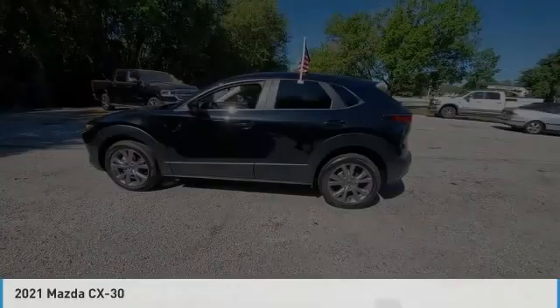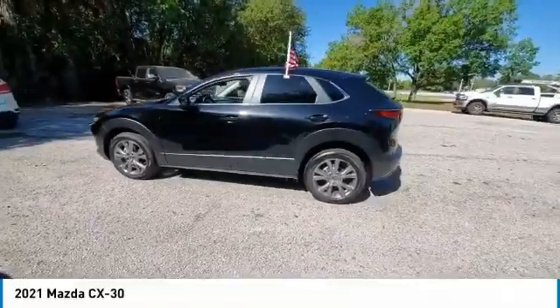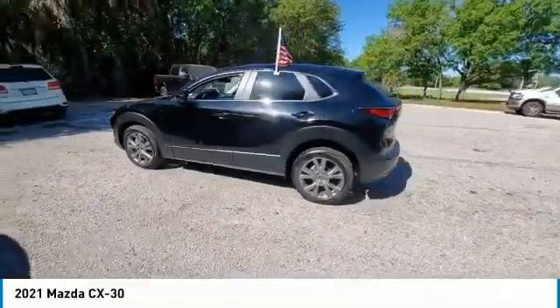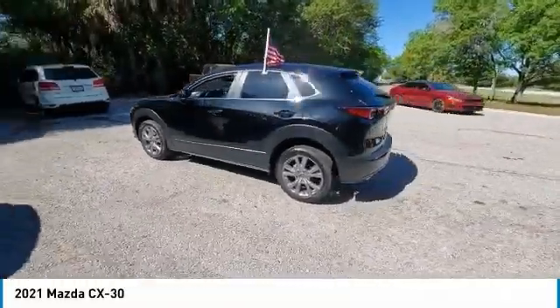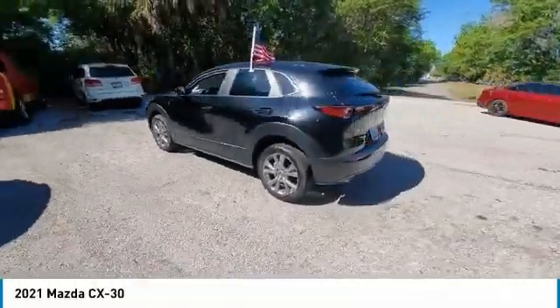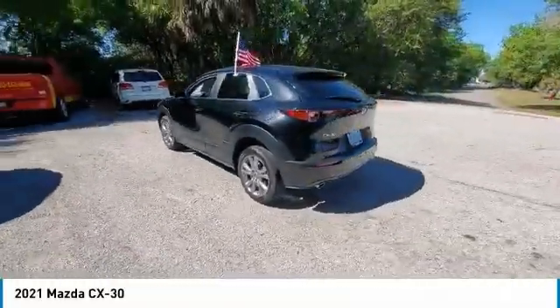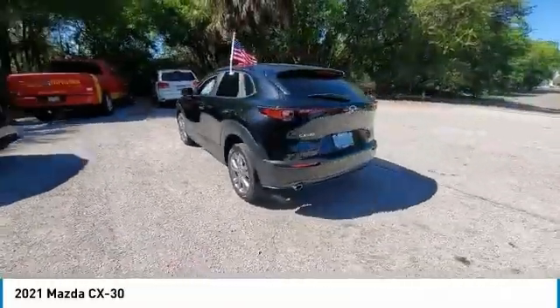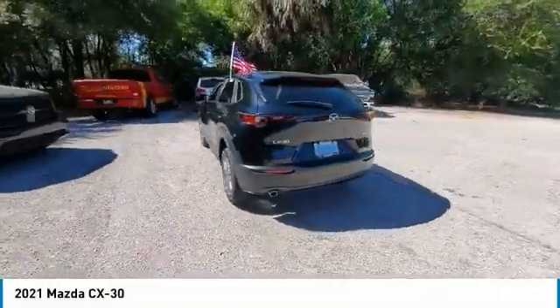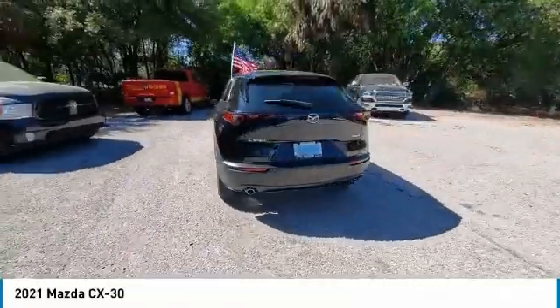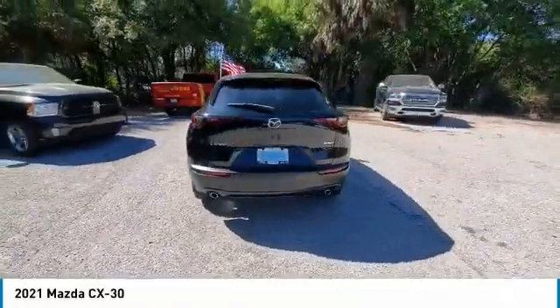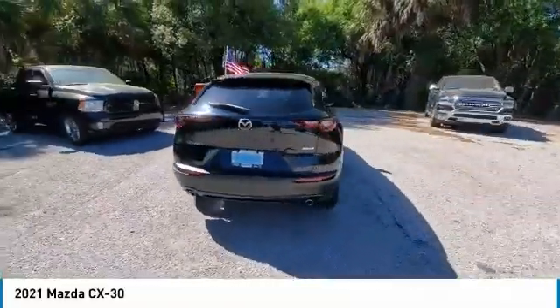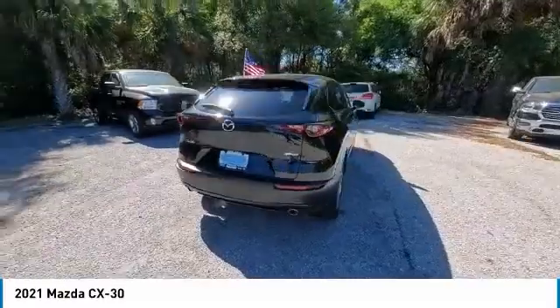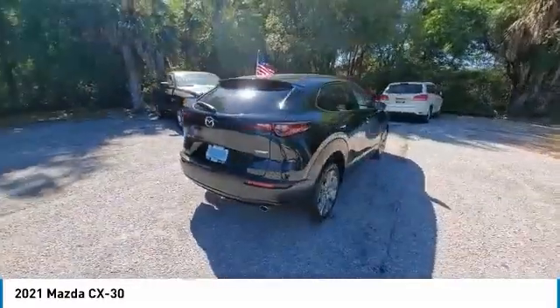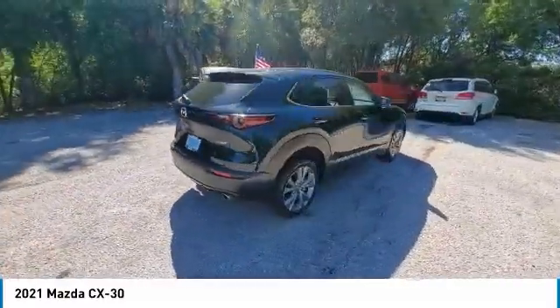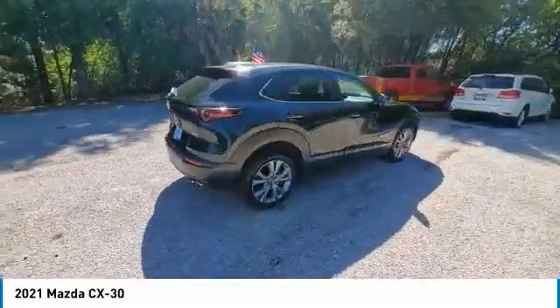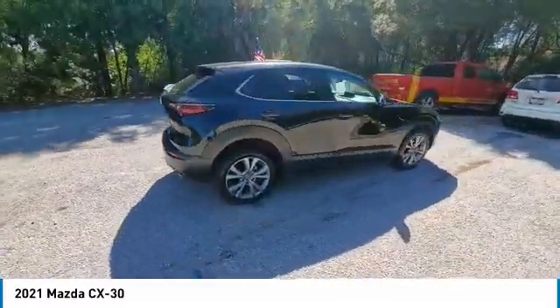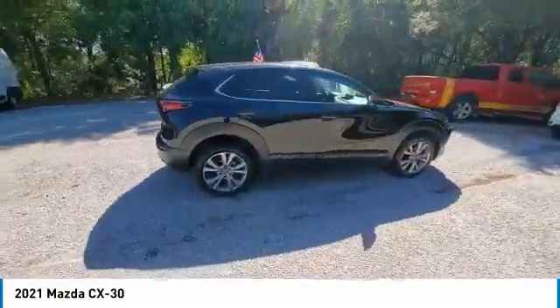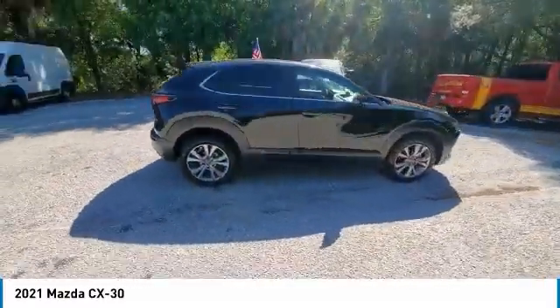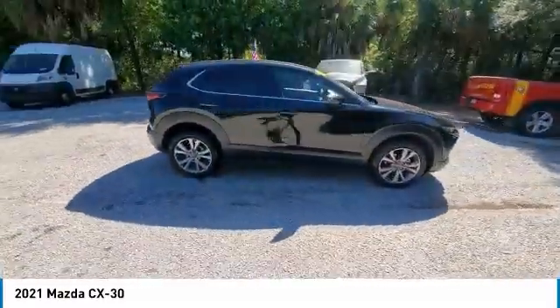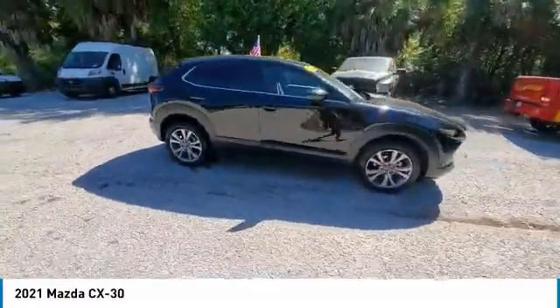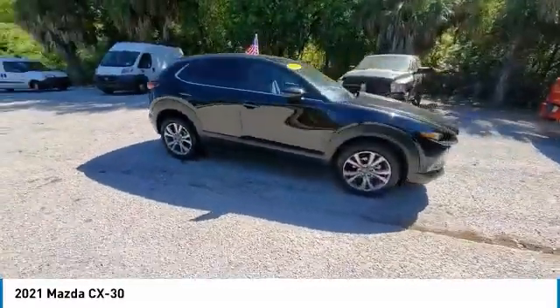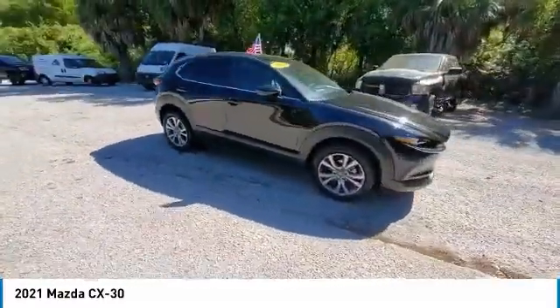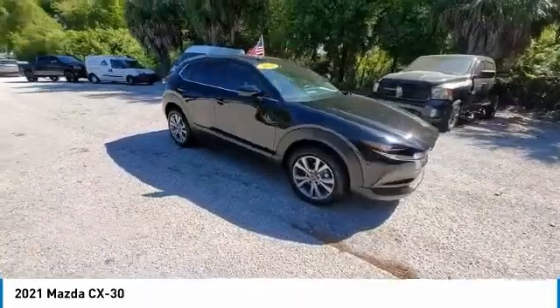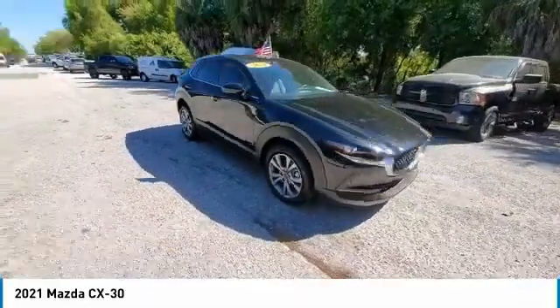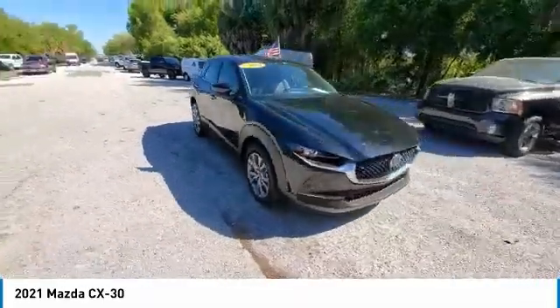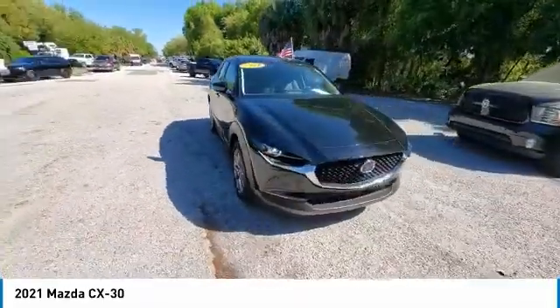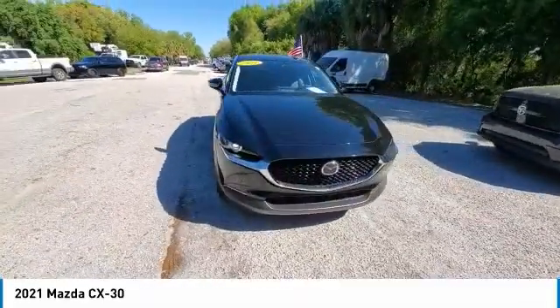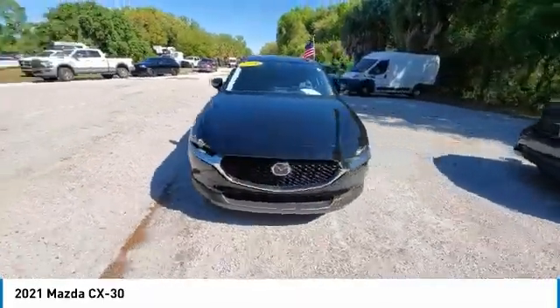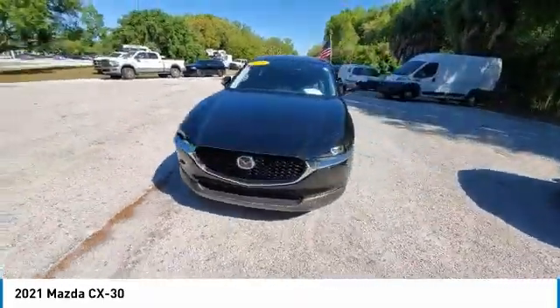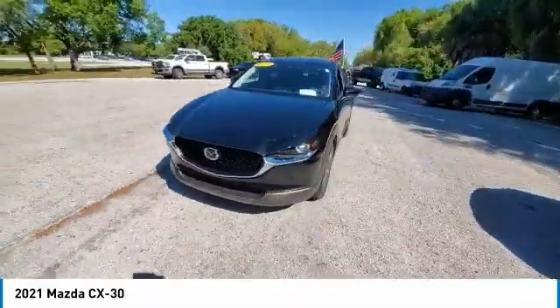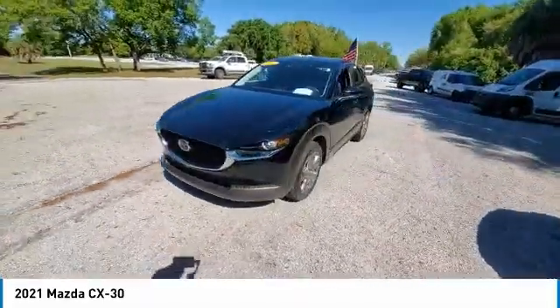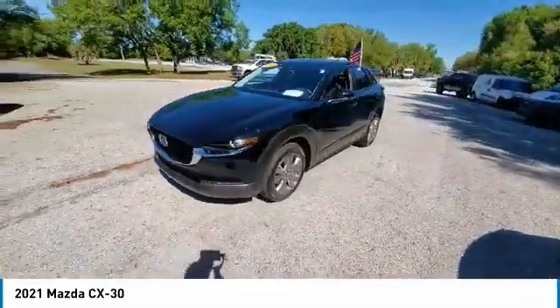Come test drive the 2021 CX-30. The Mazda CX-30 packs a lot of punch in this subcompact SUV. The exceptional interior provides high-quality materials, cutting-edge technology, and ultimate comfort.